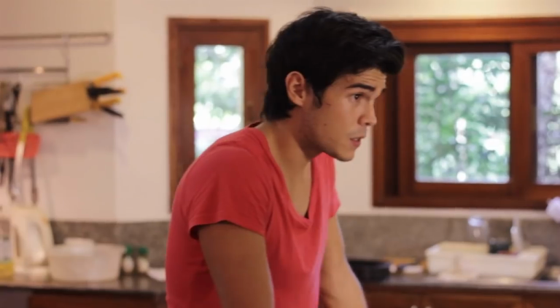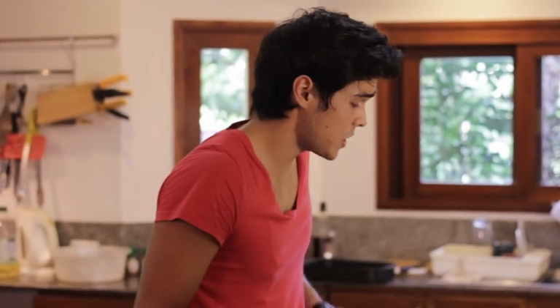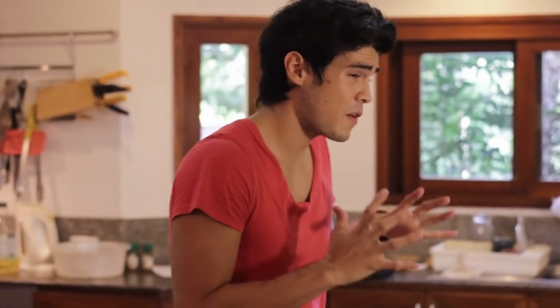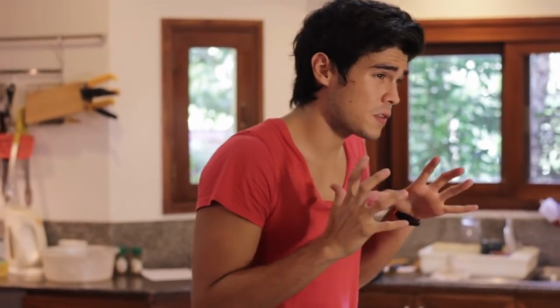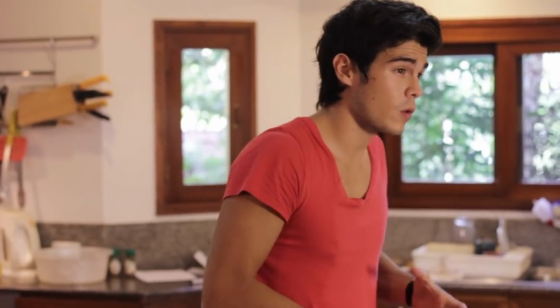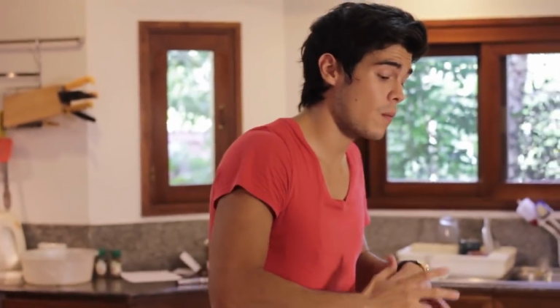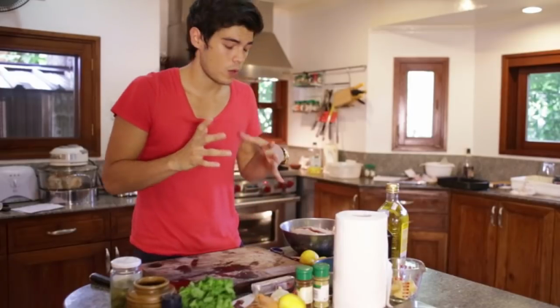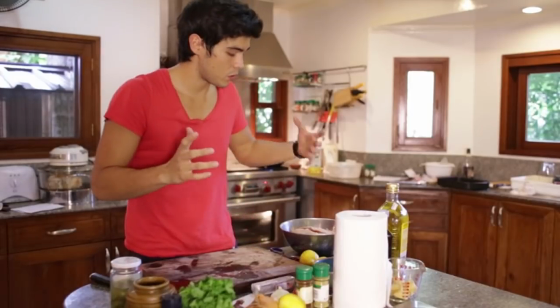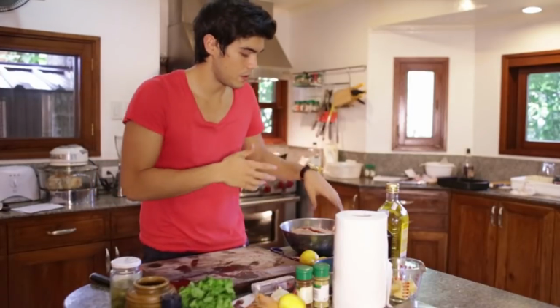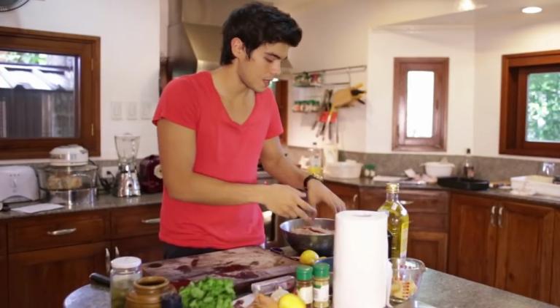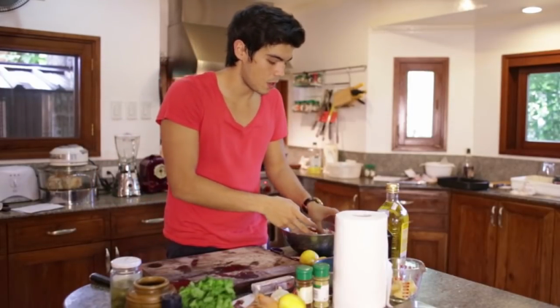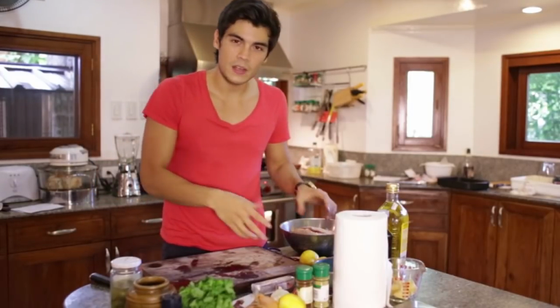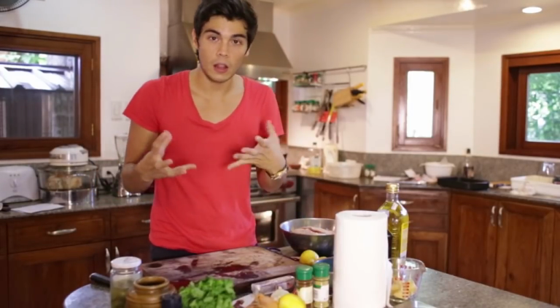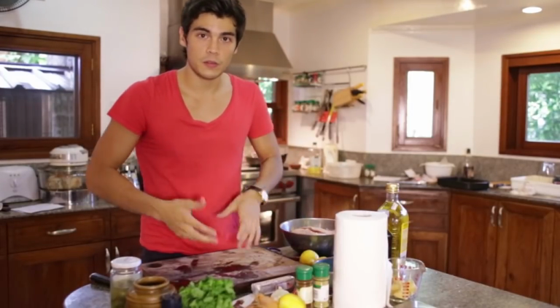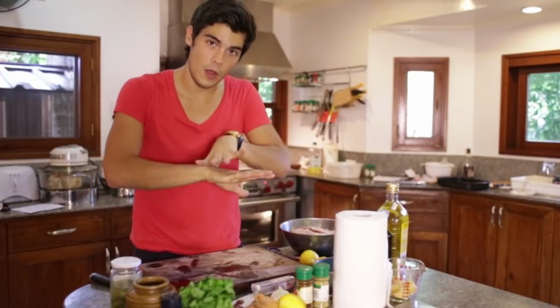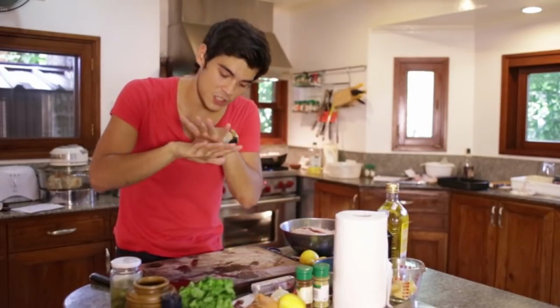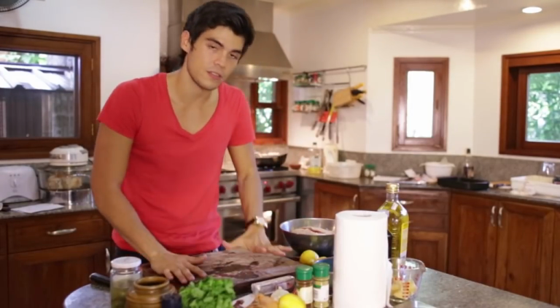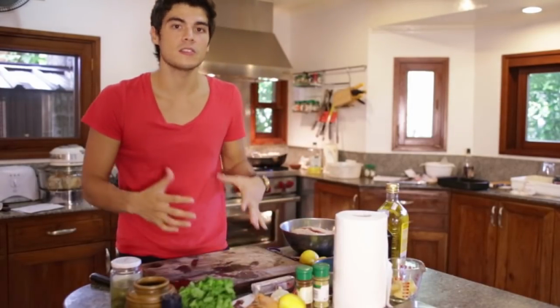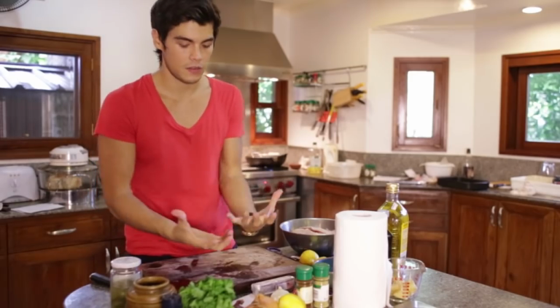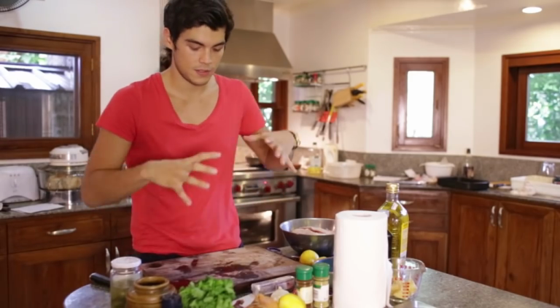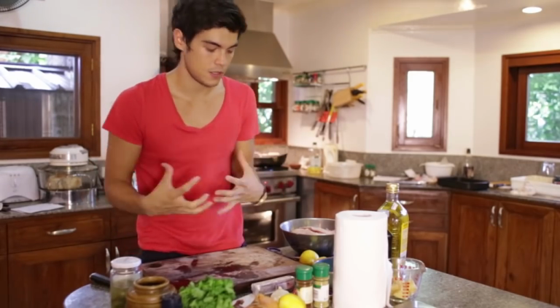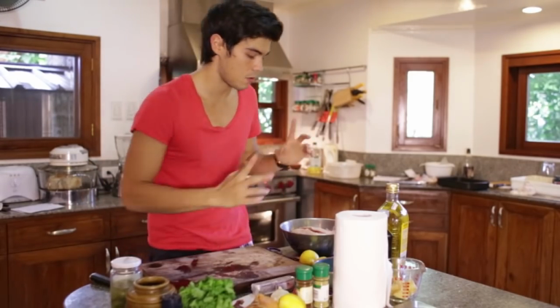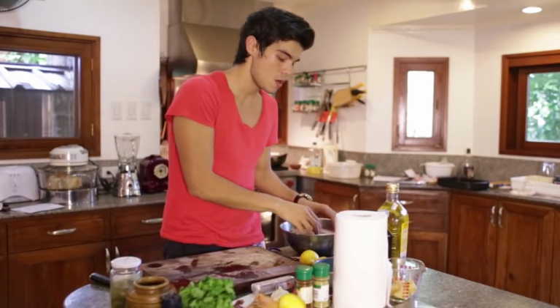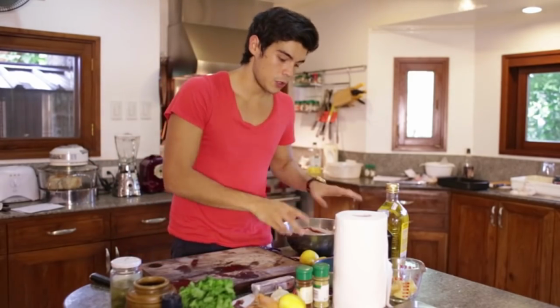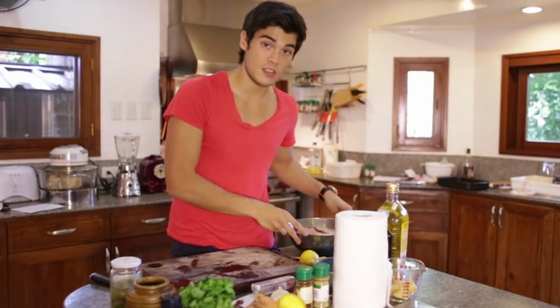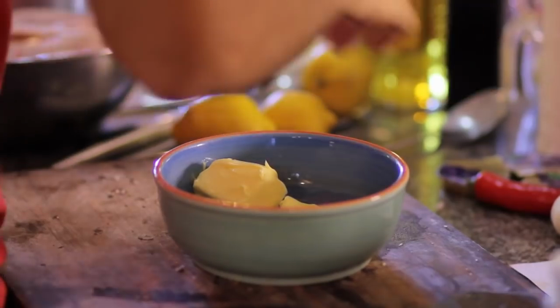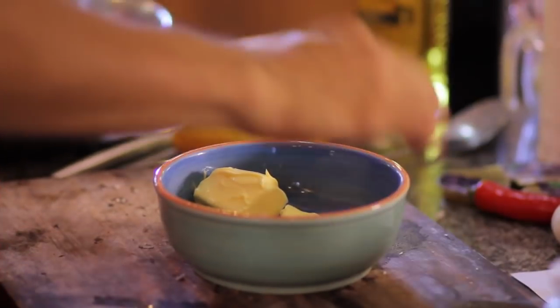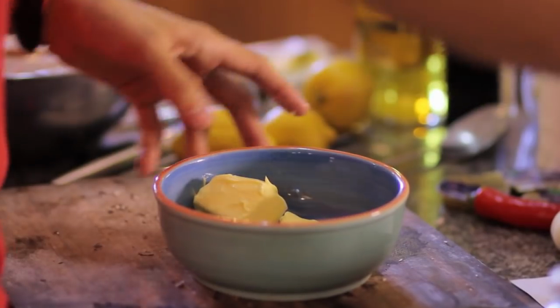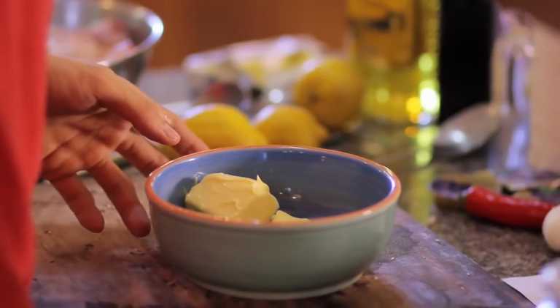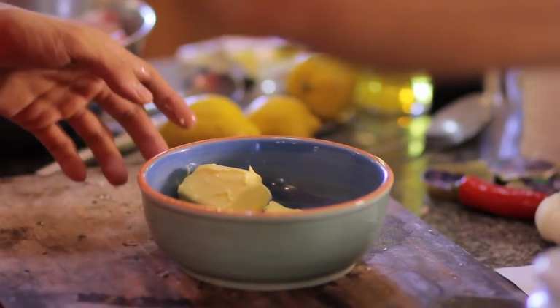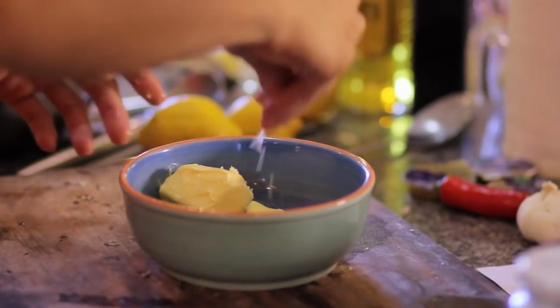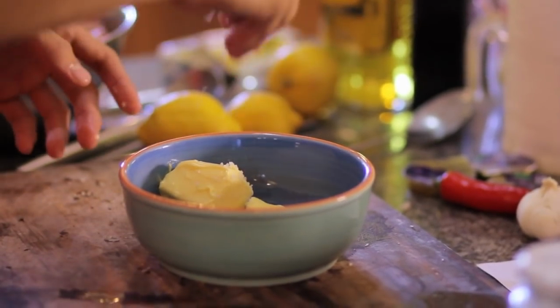Roast chicken is one of my favorite things in the world, and when I was in Portugal last summer they do it a little differently — the chicken is flattened. It's not like the American style where it's a nice round roast. So we're going to do just that.